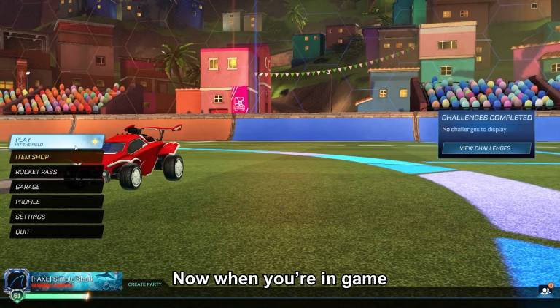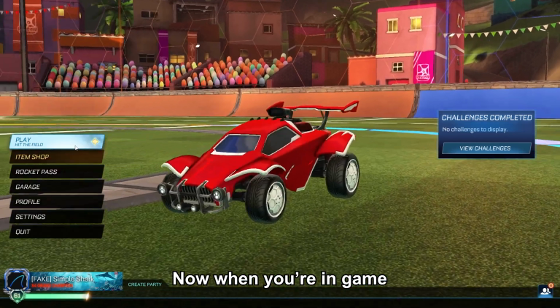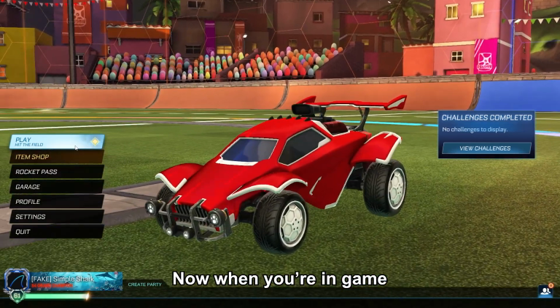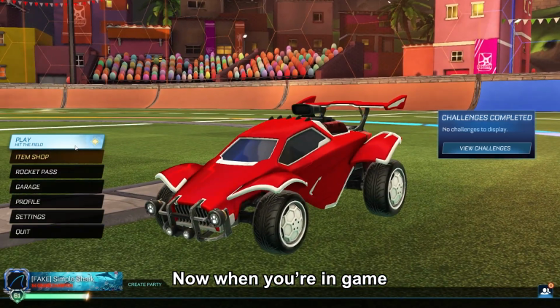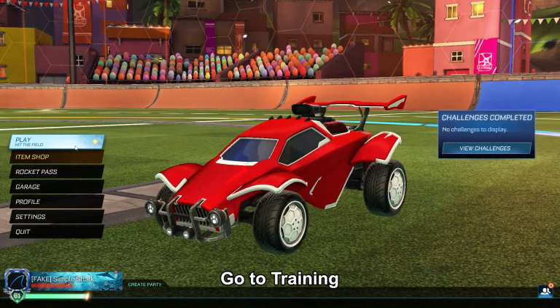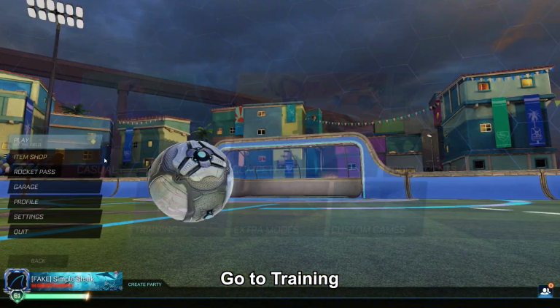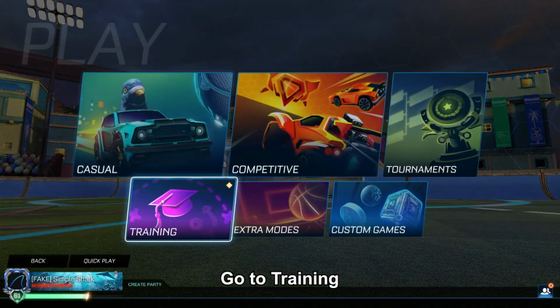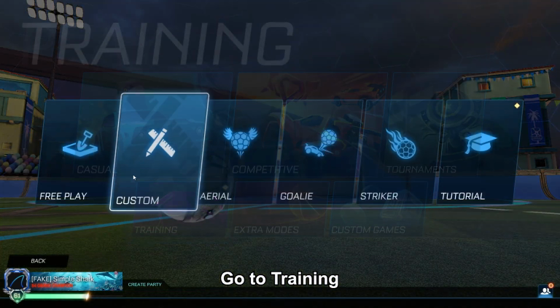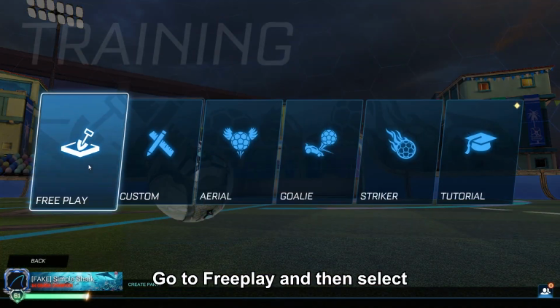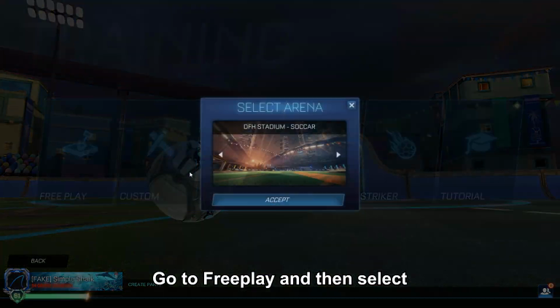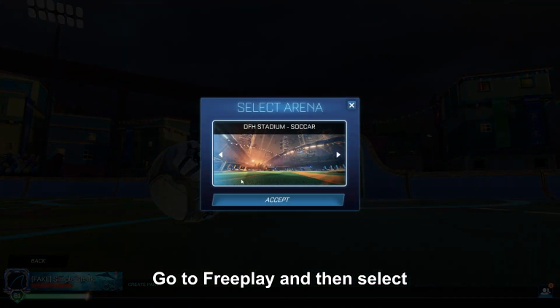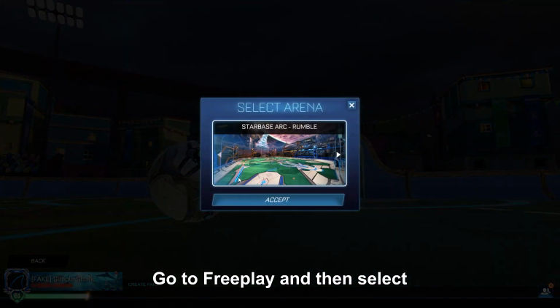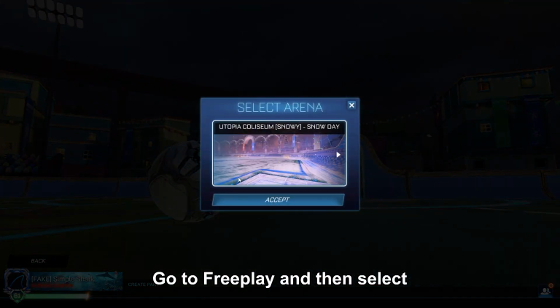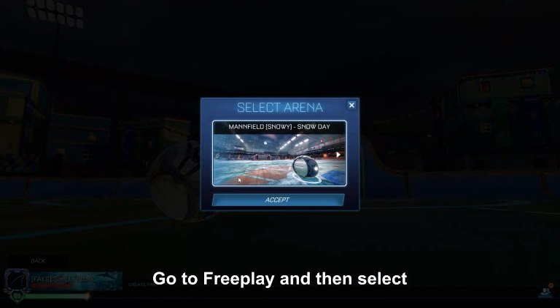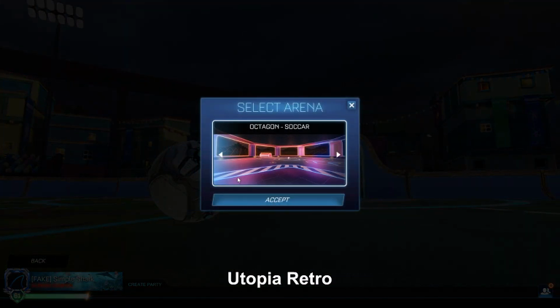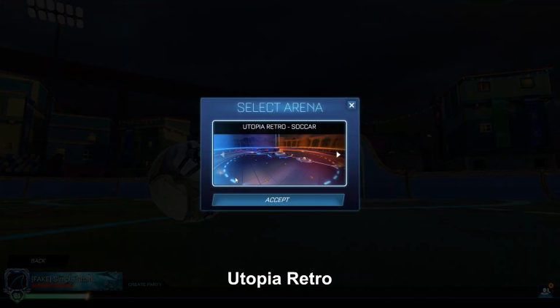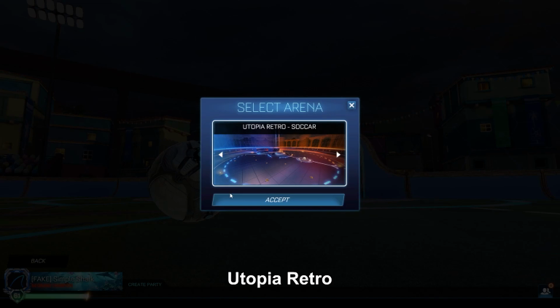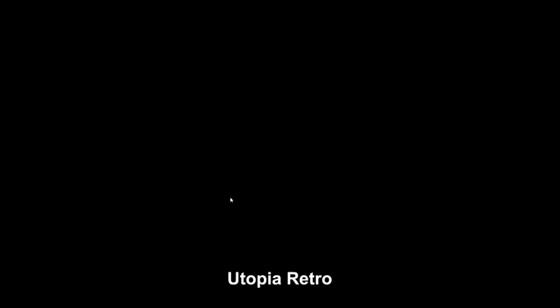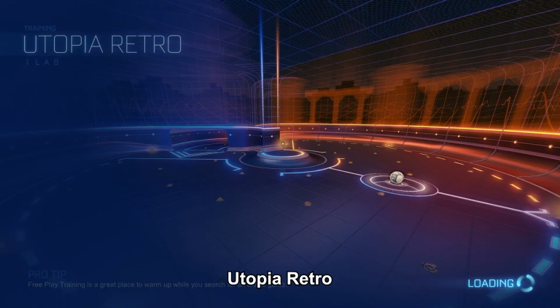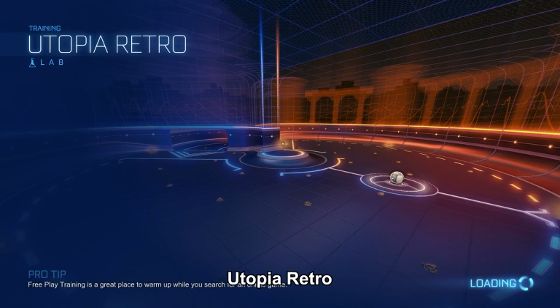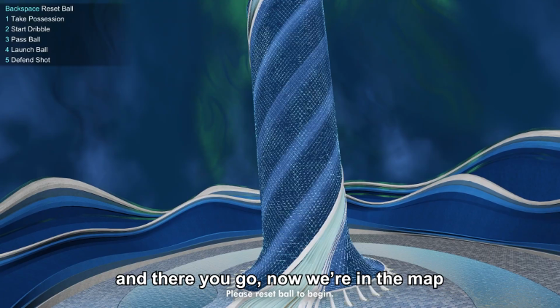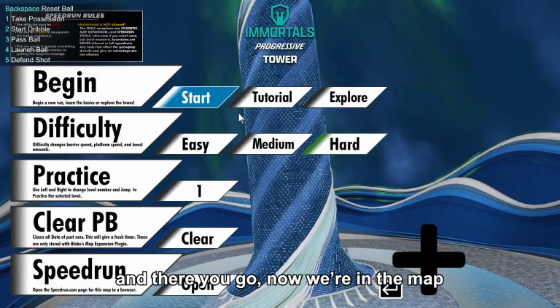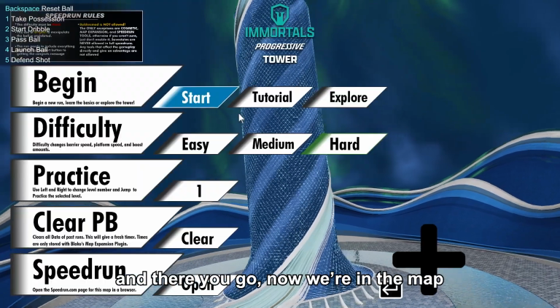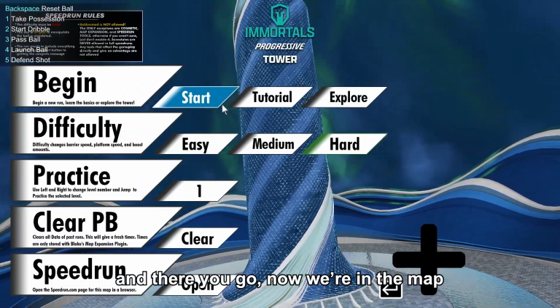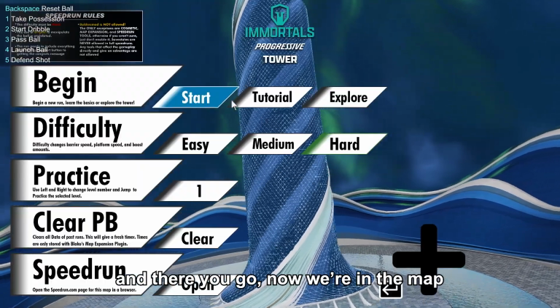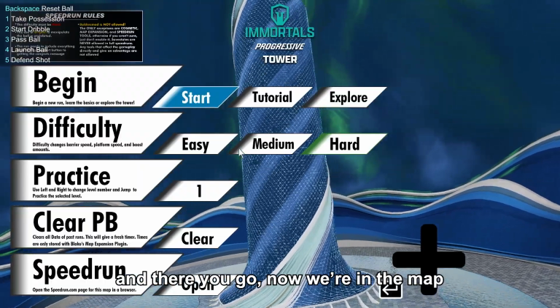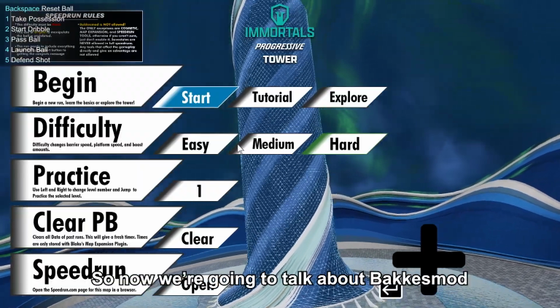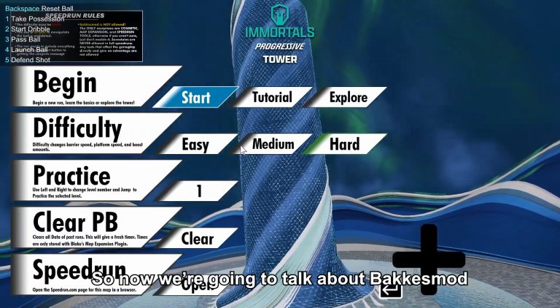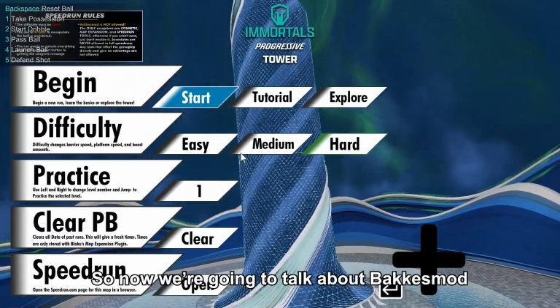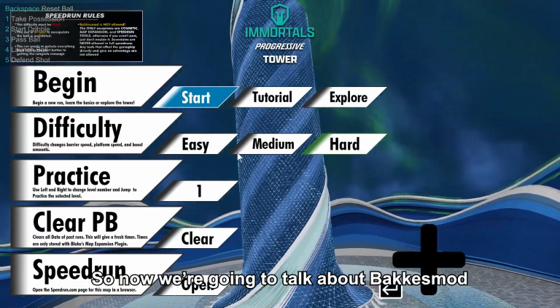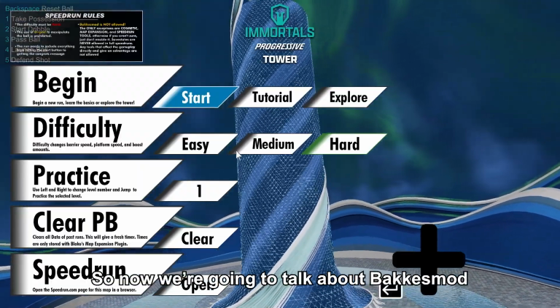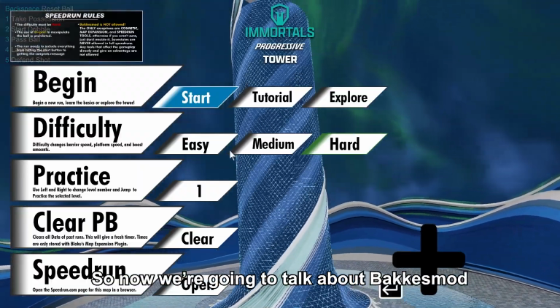Now when you're in game, go to Training, go to Free Play, and then select Utopia Retro — and there you go, now you're on the map.